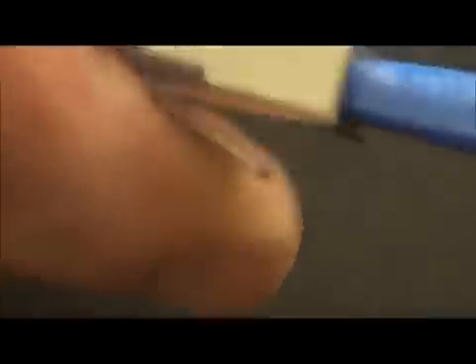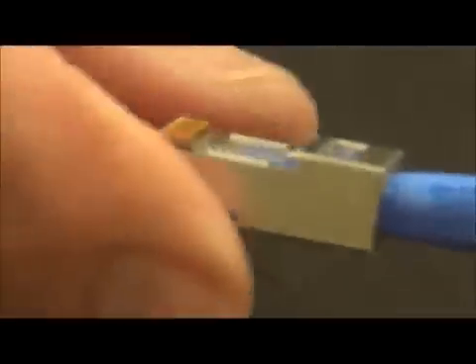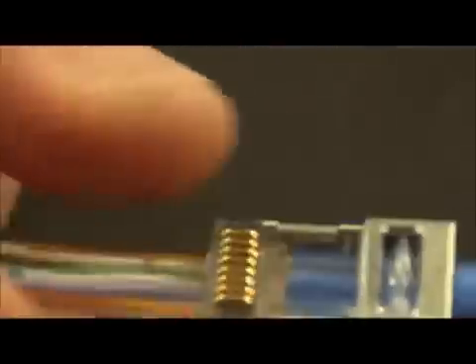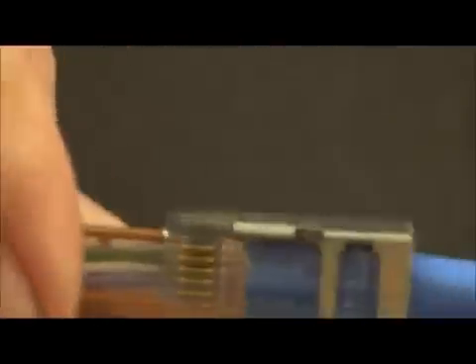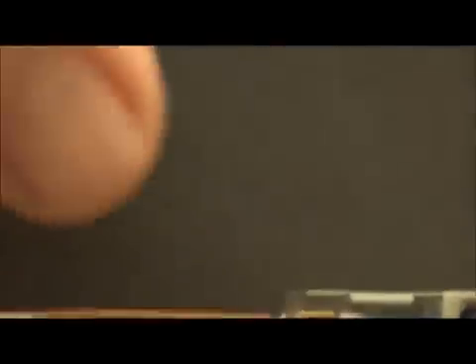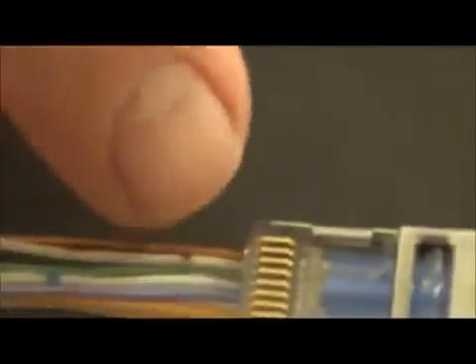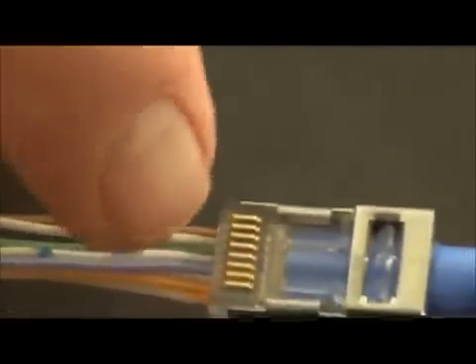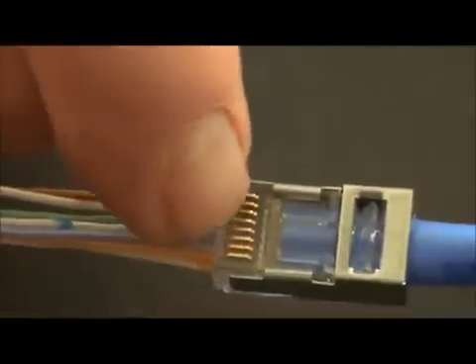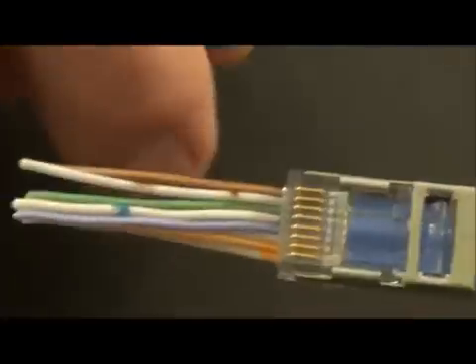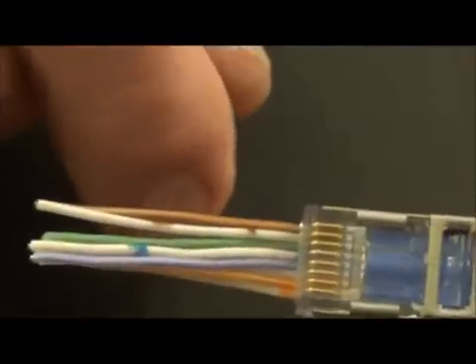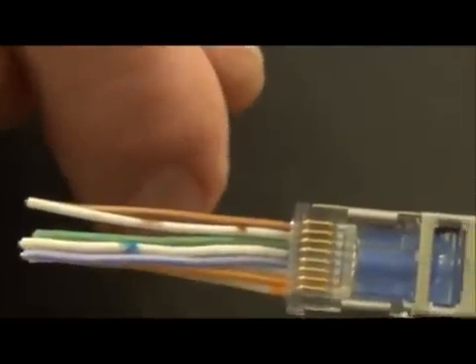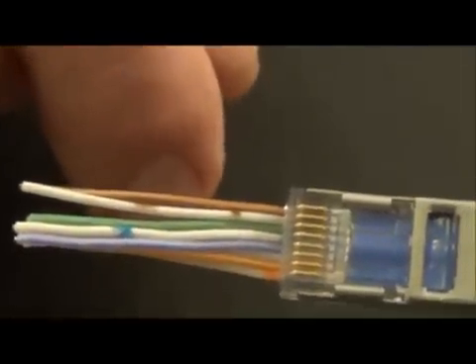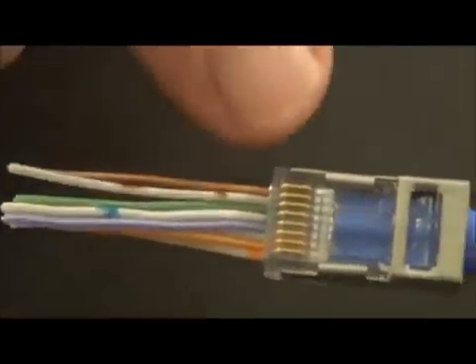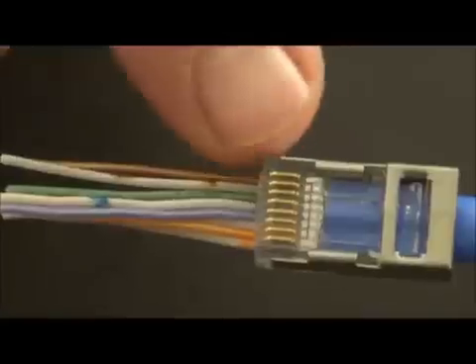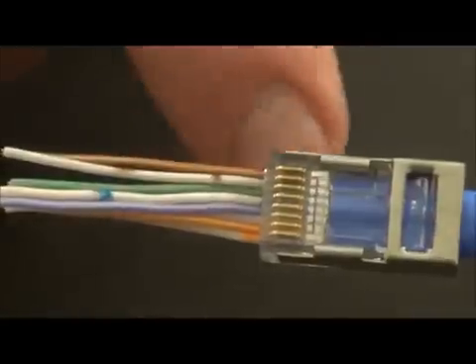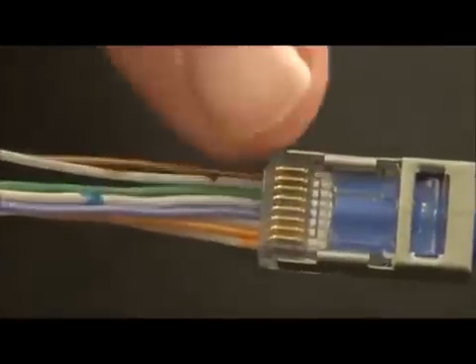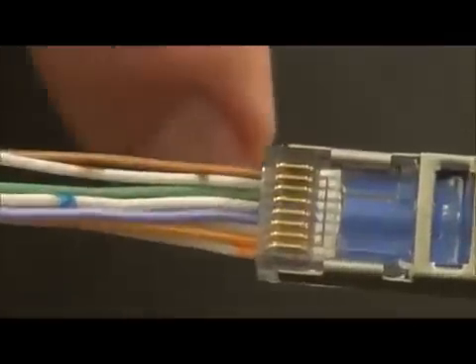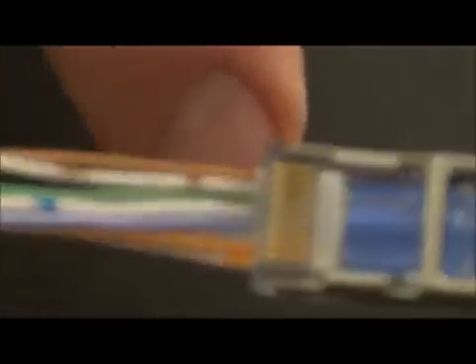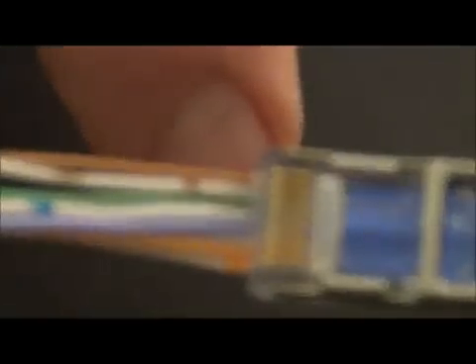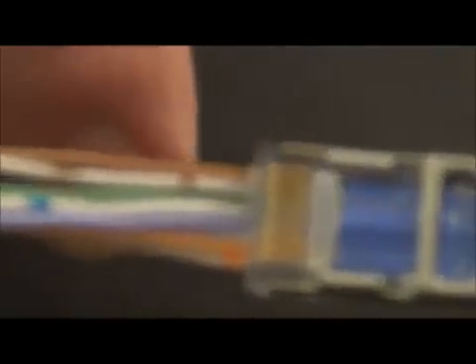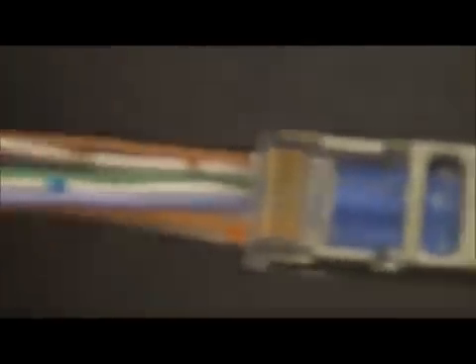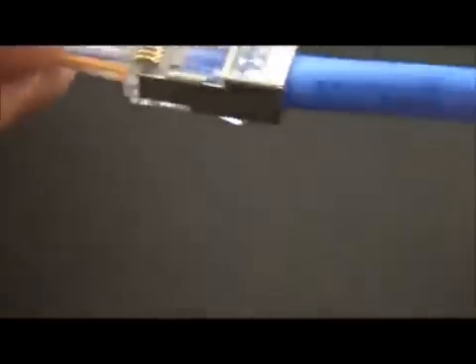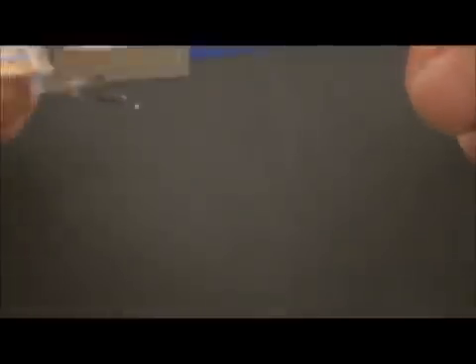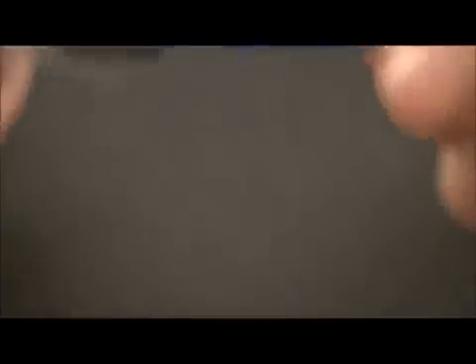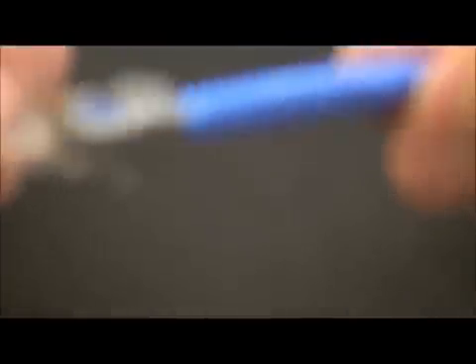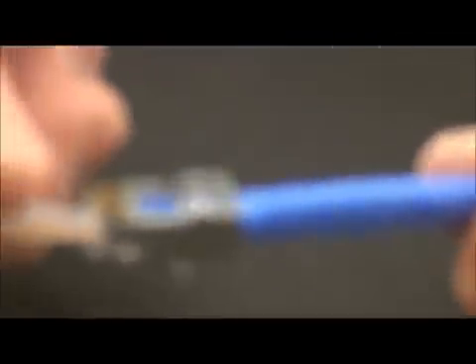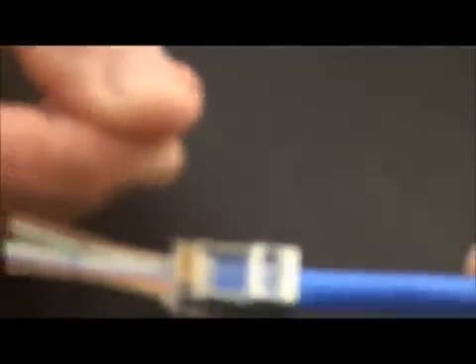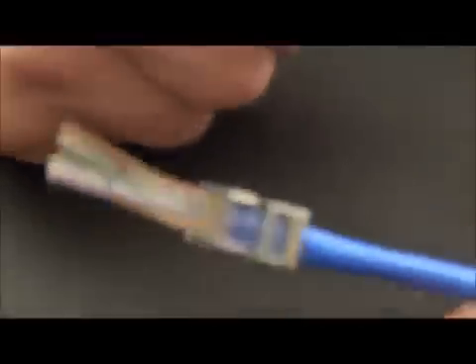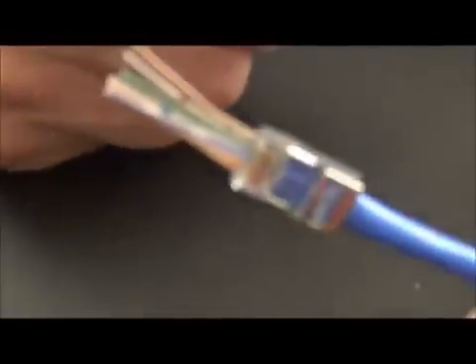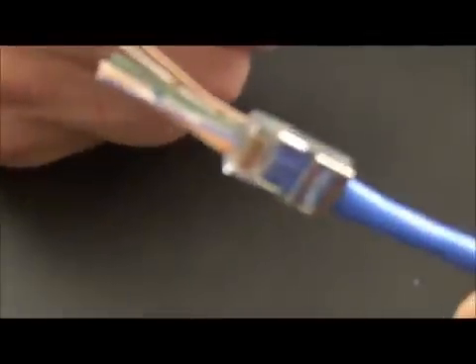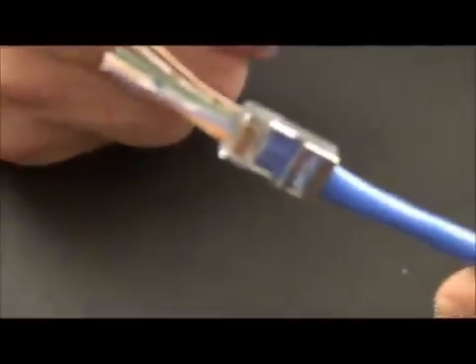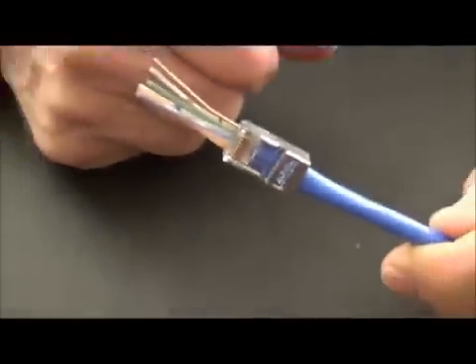And then, am I going to meet Cat 6? Yes, I will, because my twists — see the end of the jacket — are right there where they belong, at the back of the contacts. So here we go: Cat 6, internal ground, ready to be terminated.